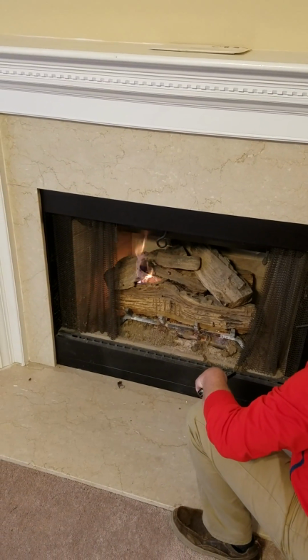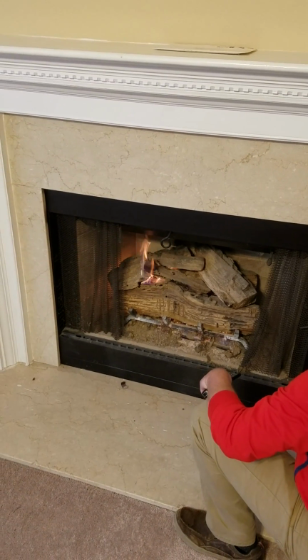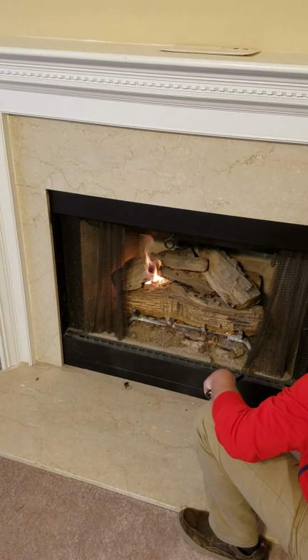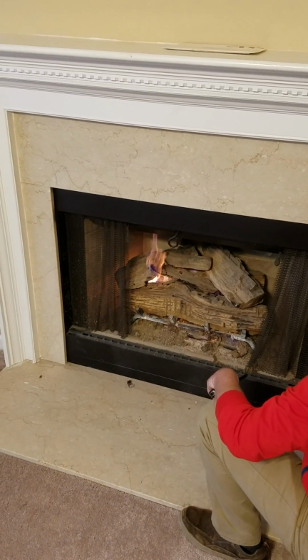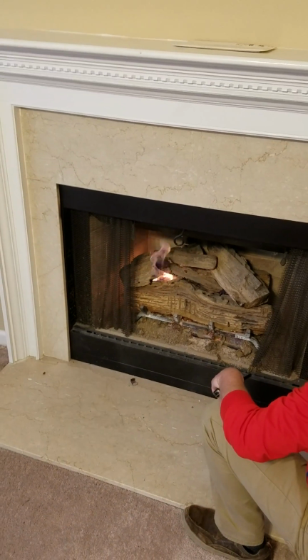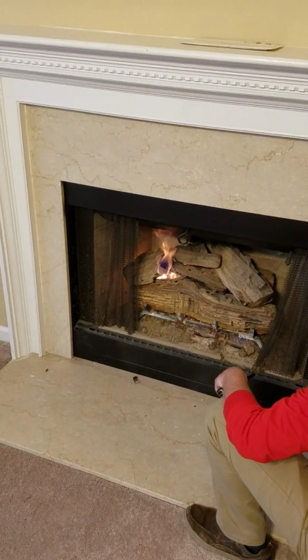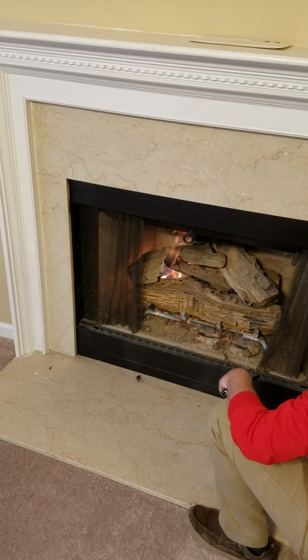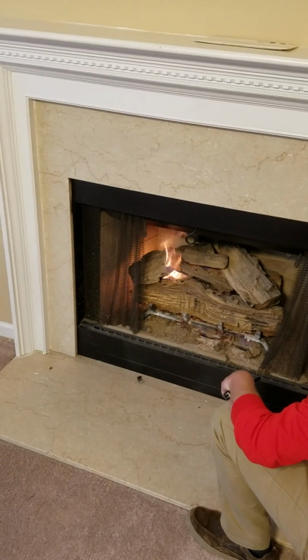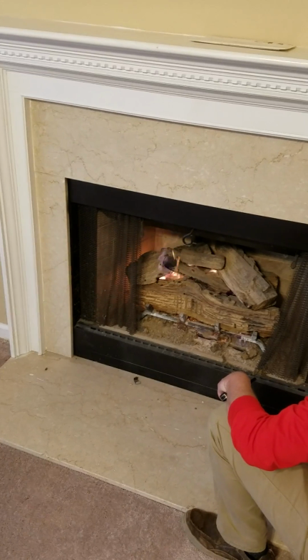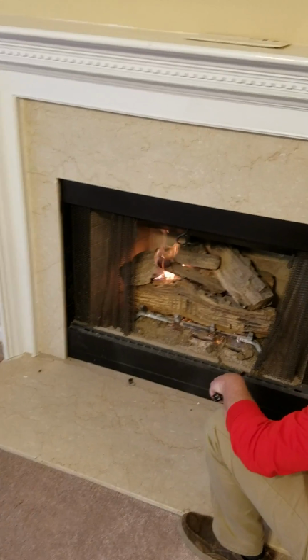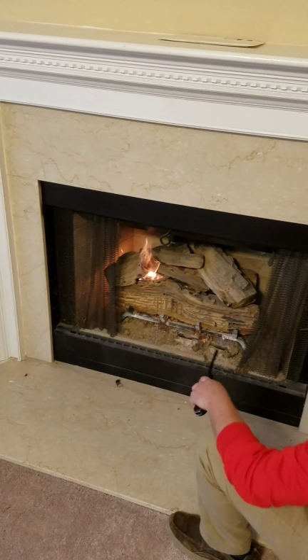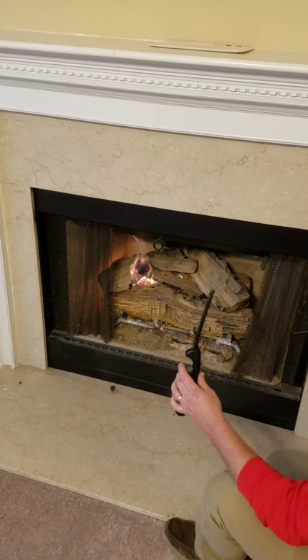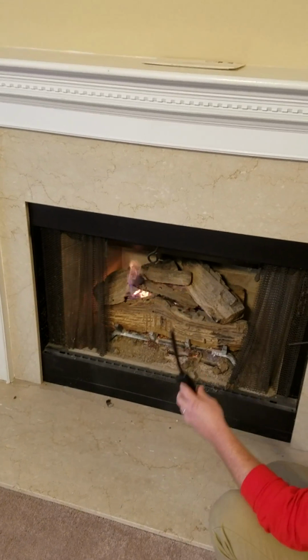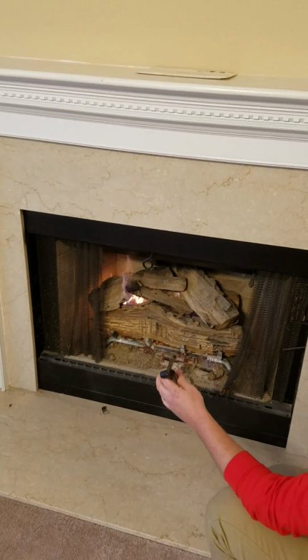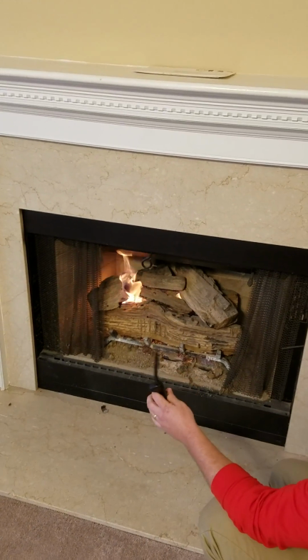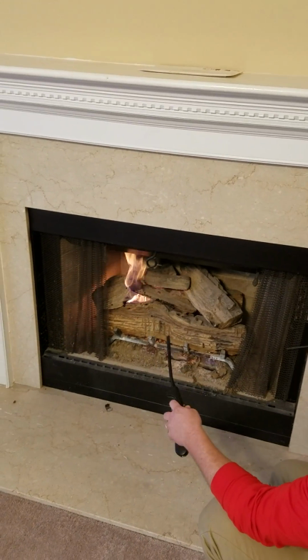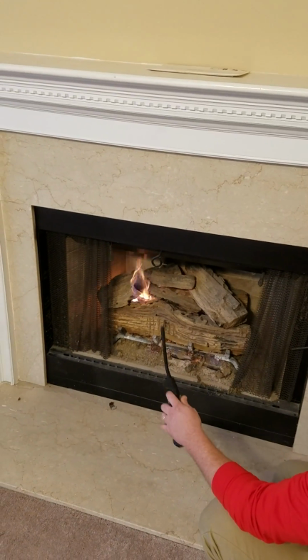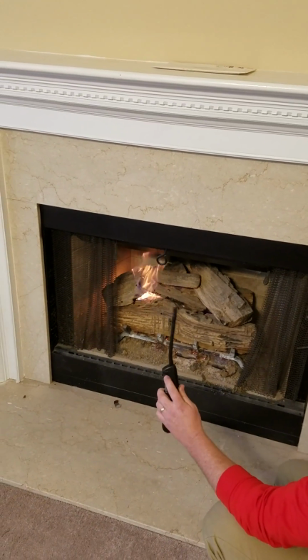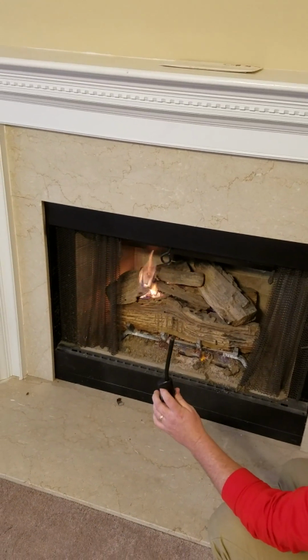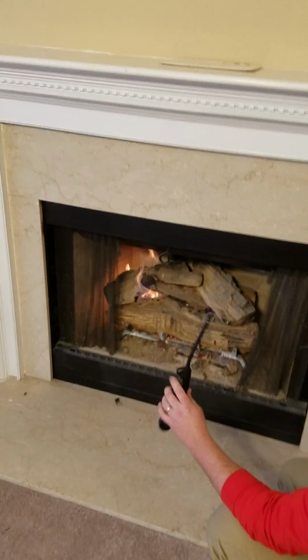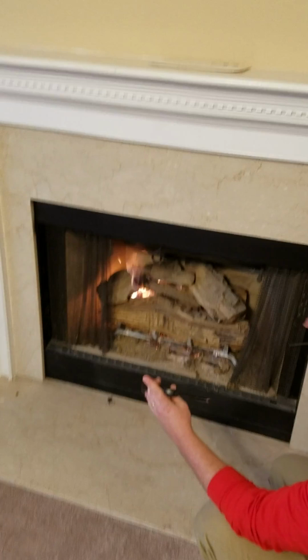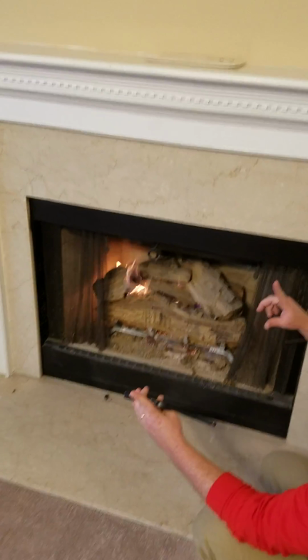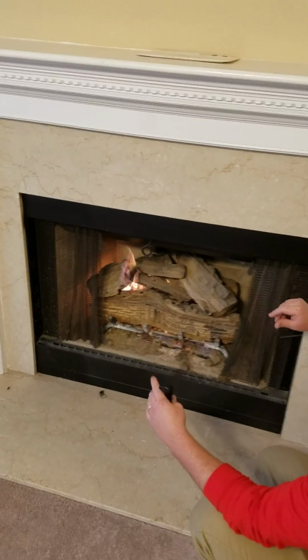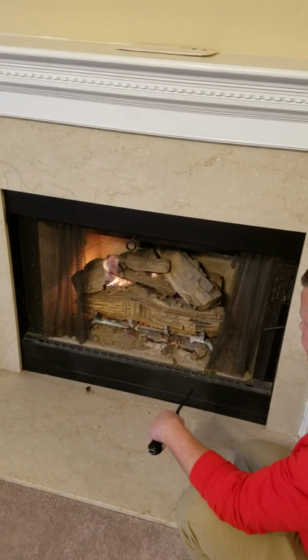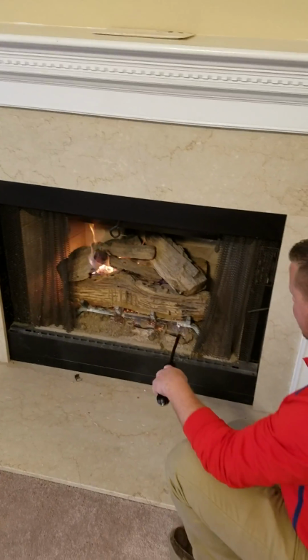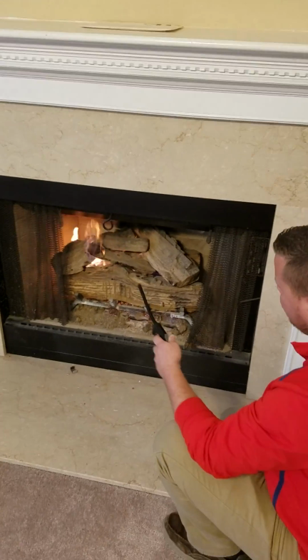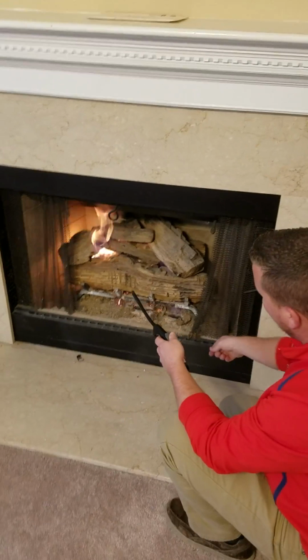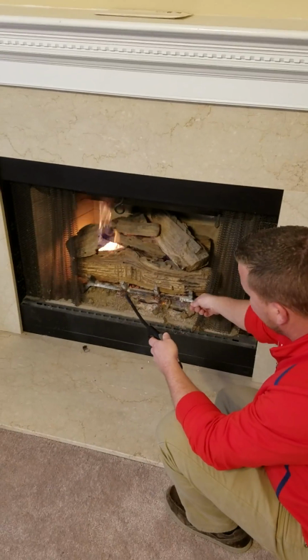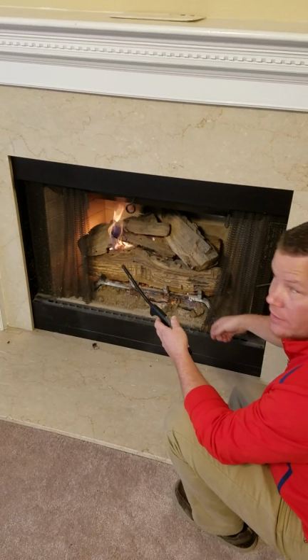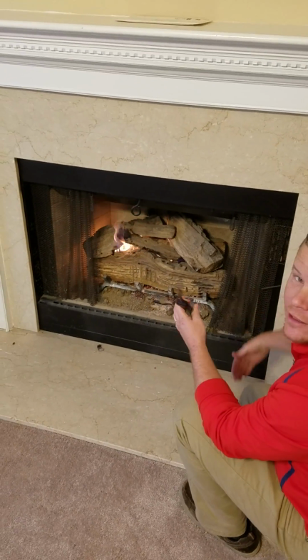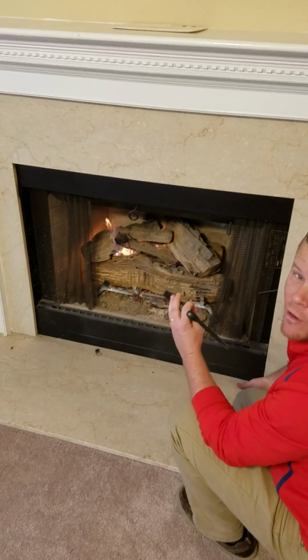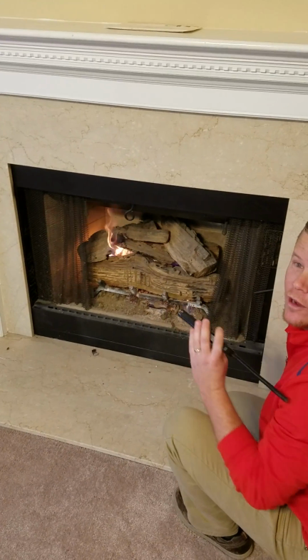Make sure you use a long lighter. Don't try to put a match — or long matches. If you need a match, just leave it in there and walk away.